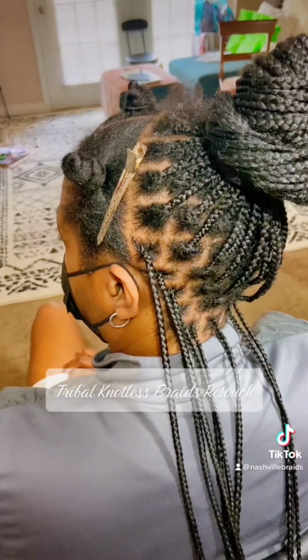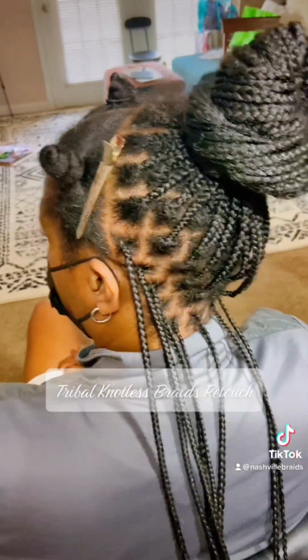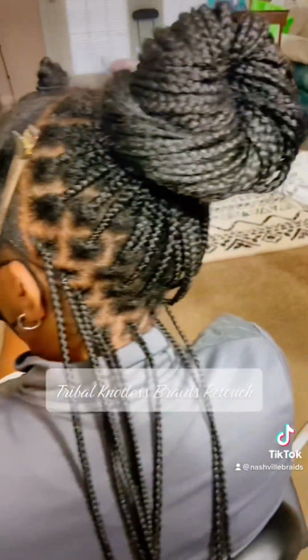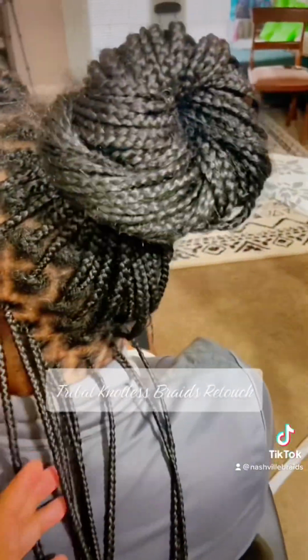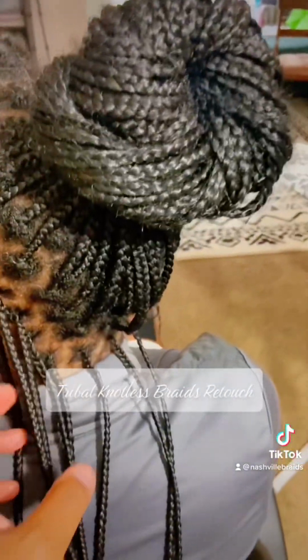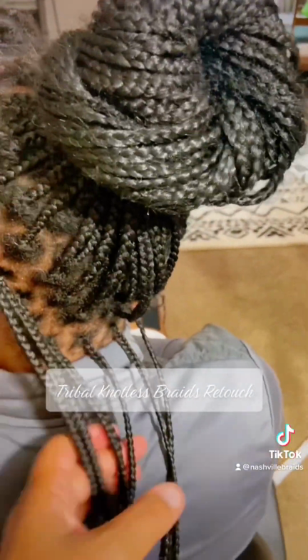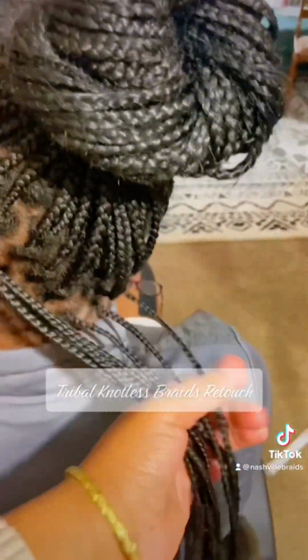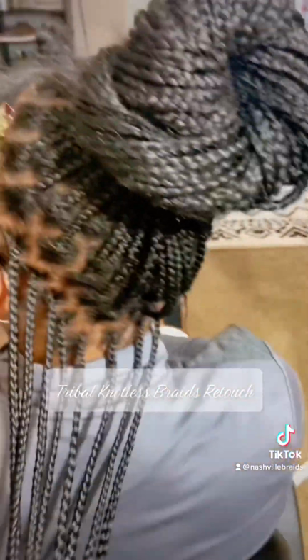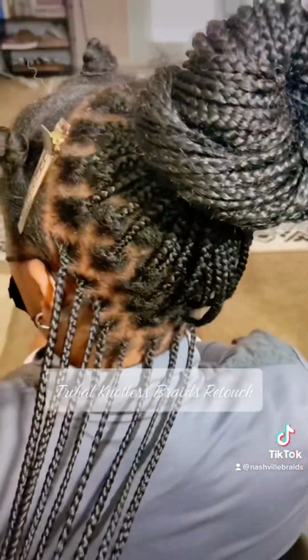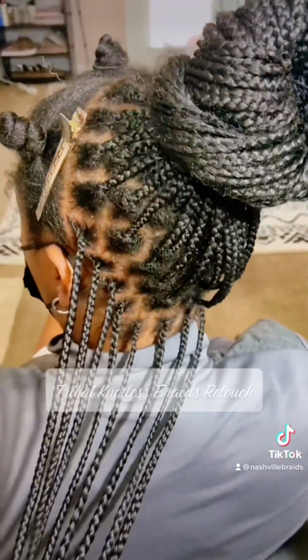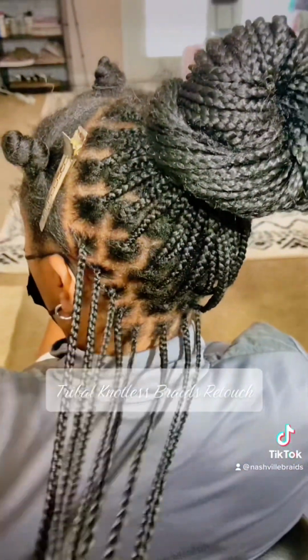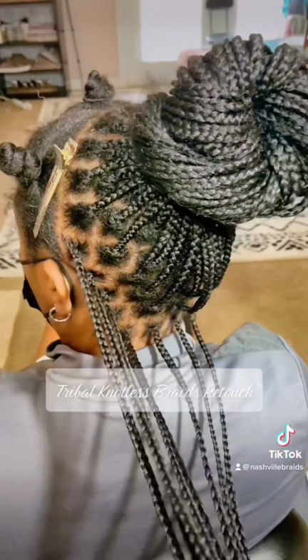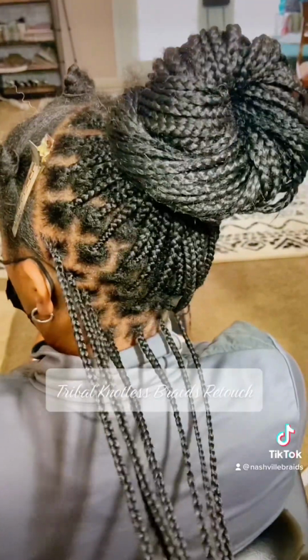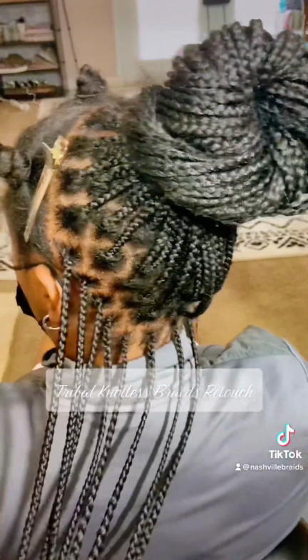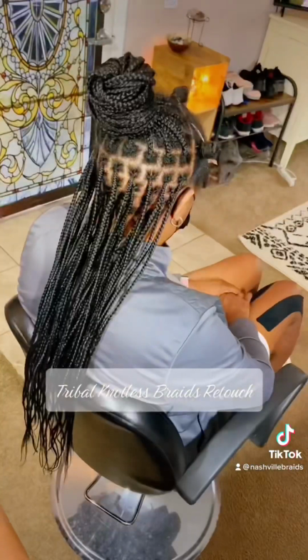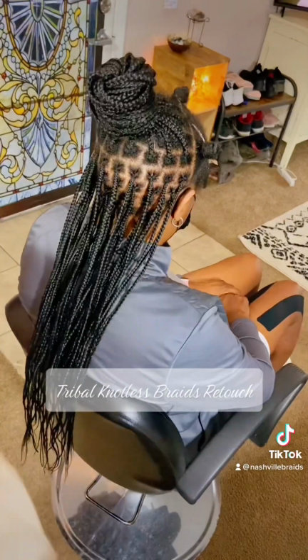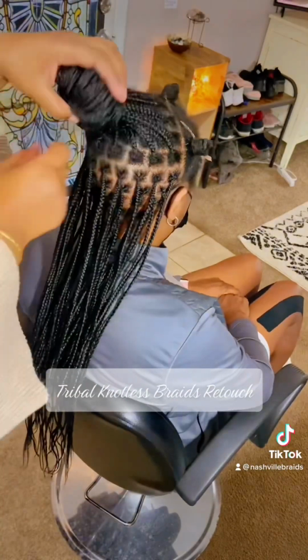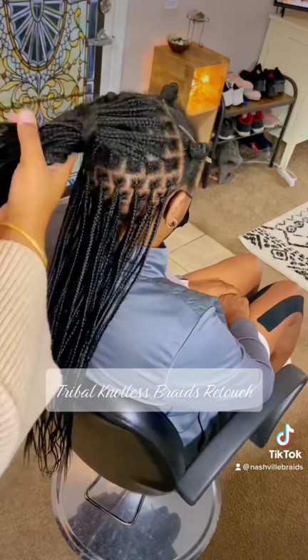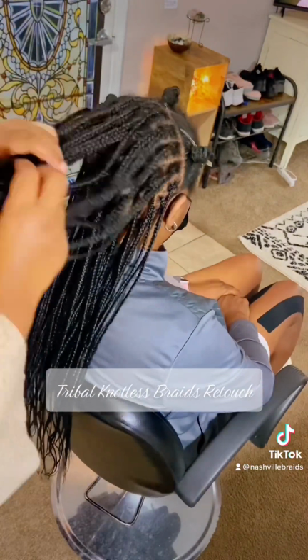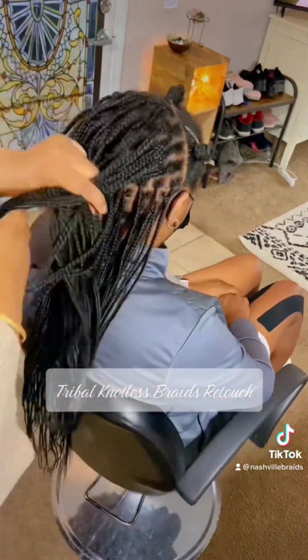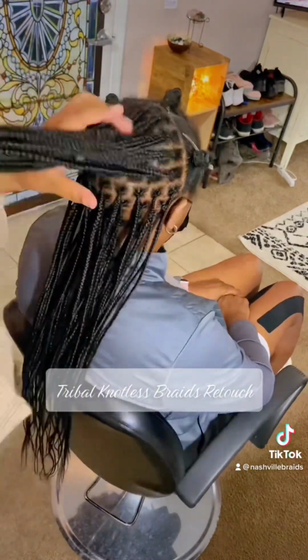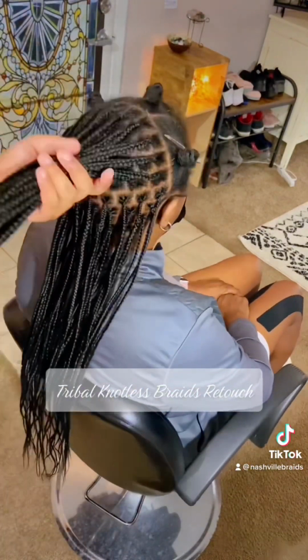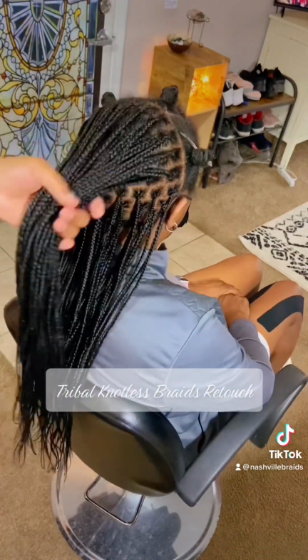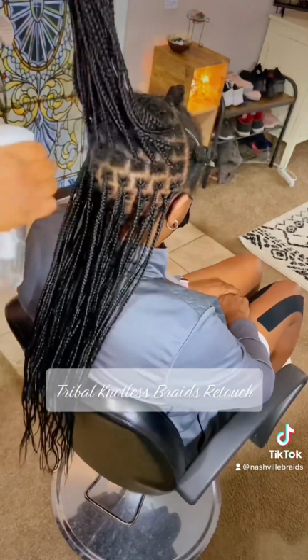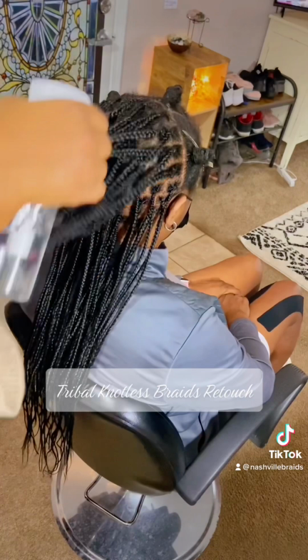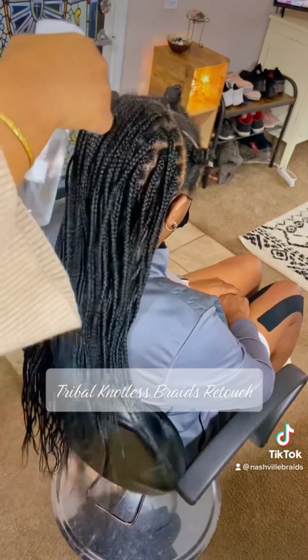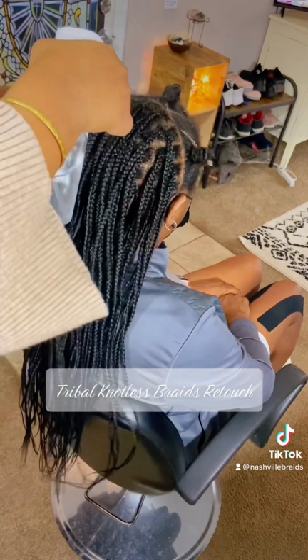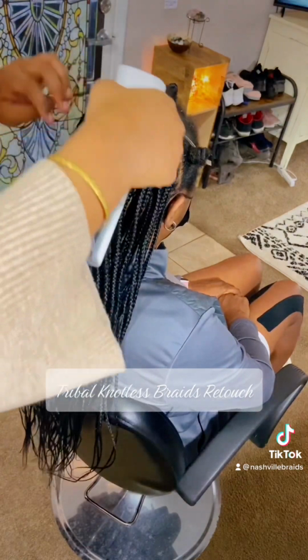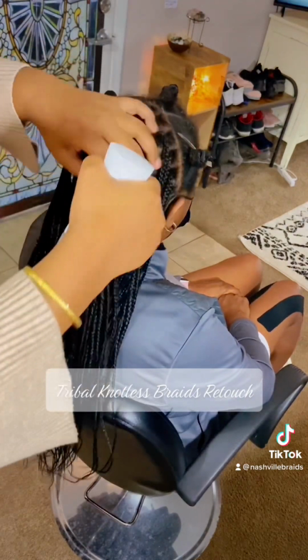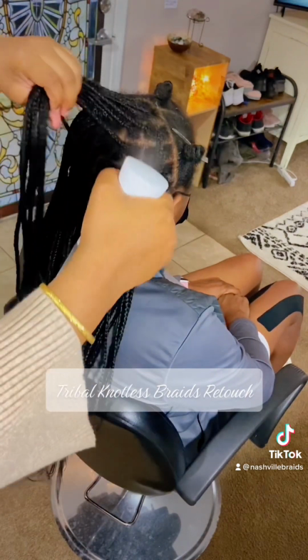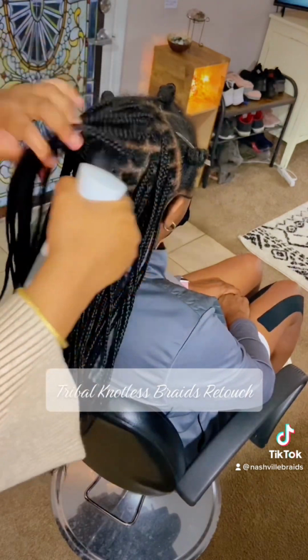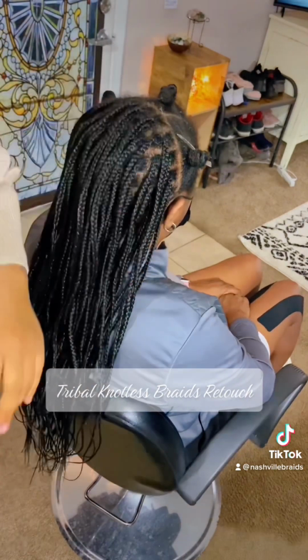I started out with the edges out with my client and the front cornrows taken down. After I've done that, I go in and tighten up all the braids in the inside of her head.